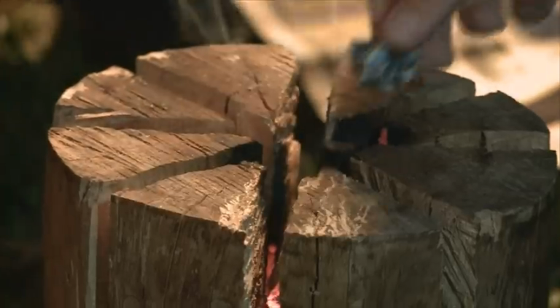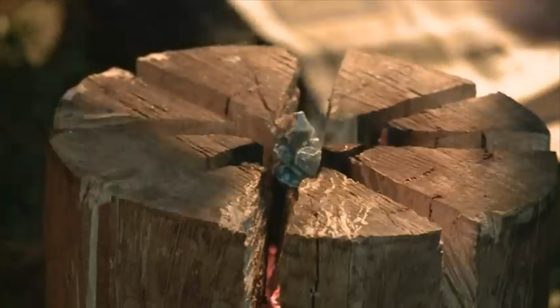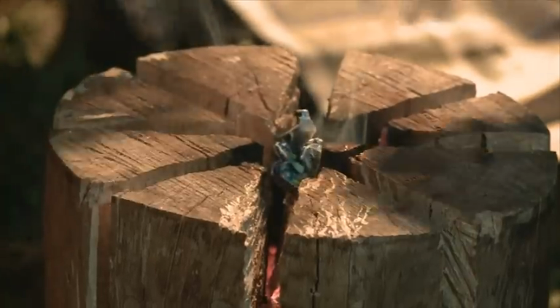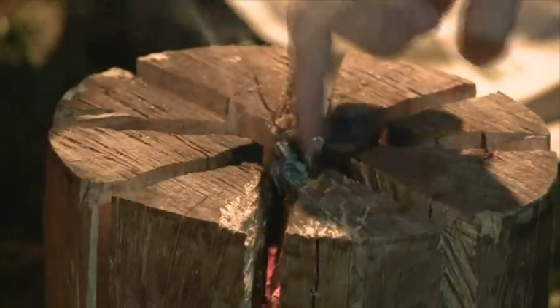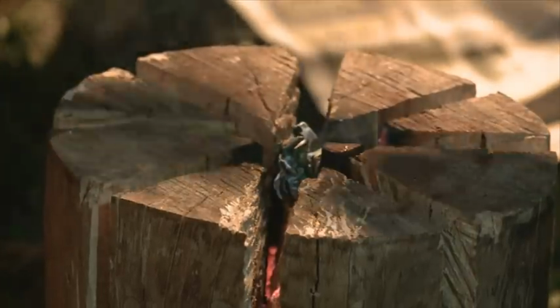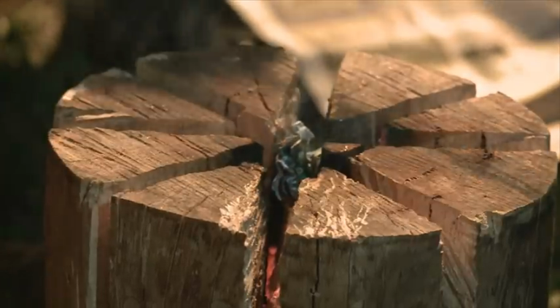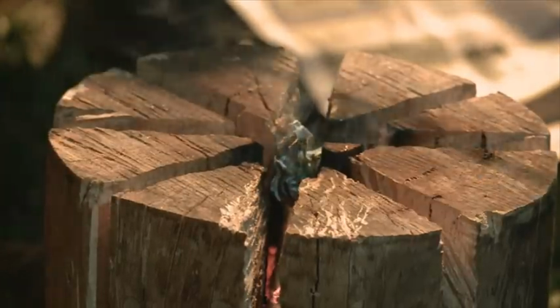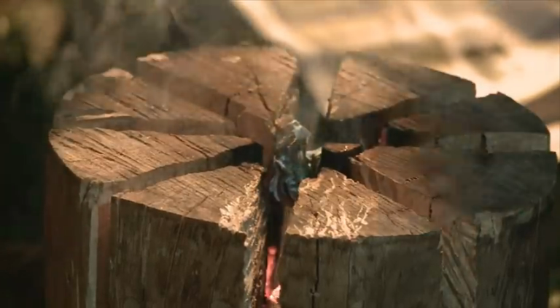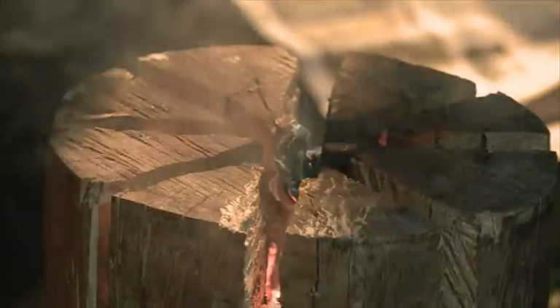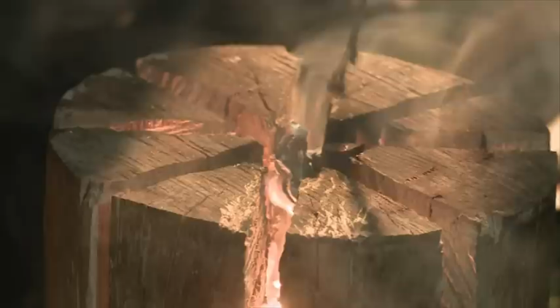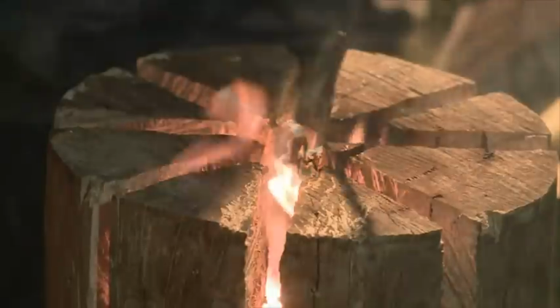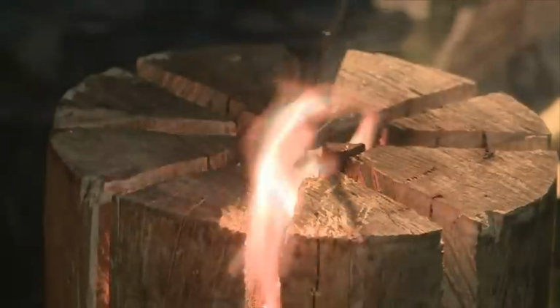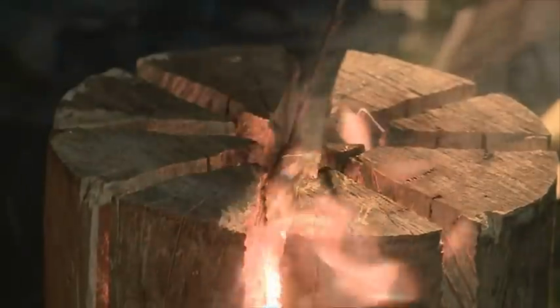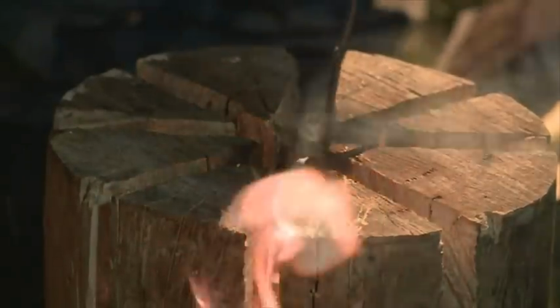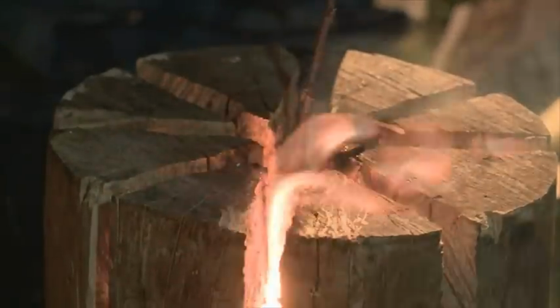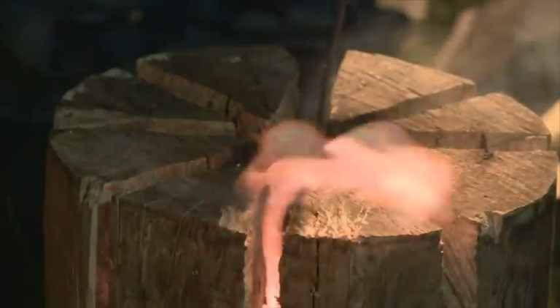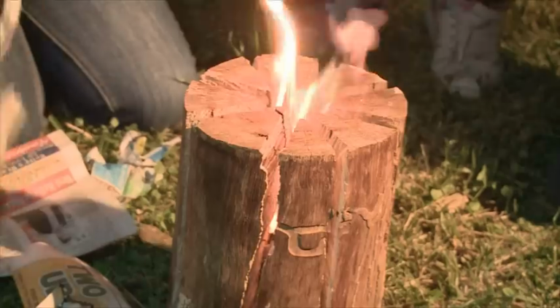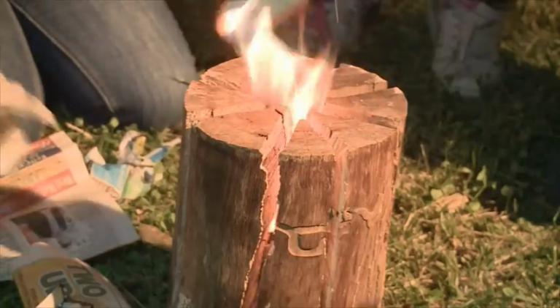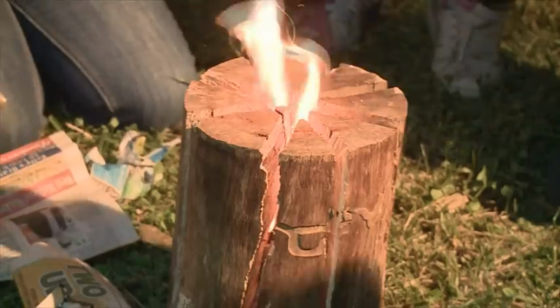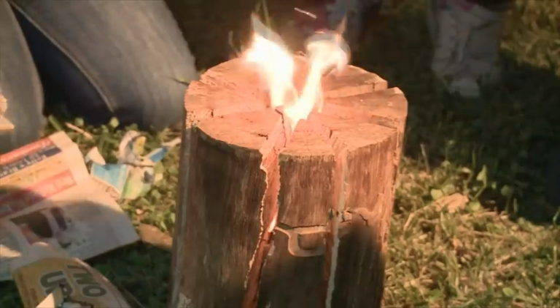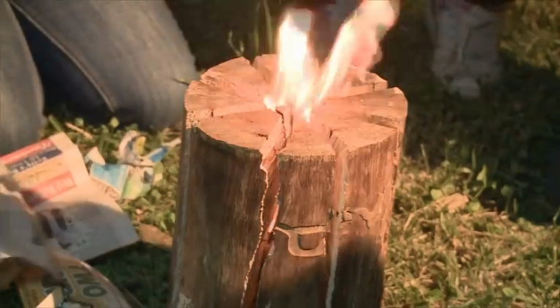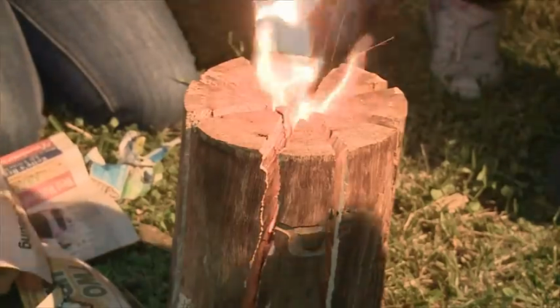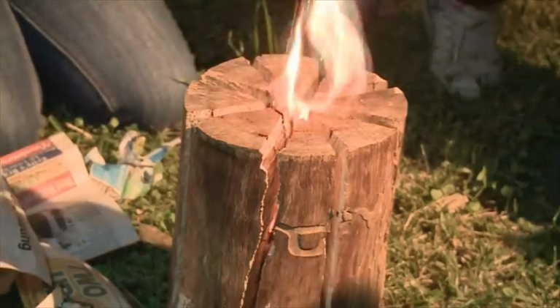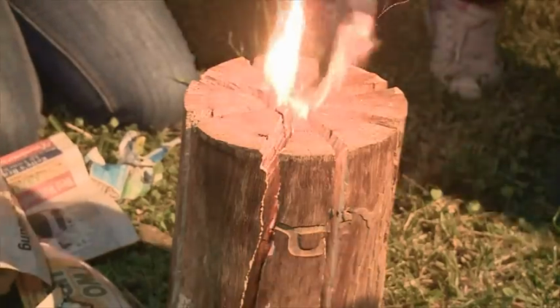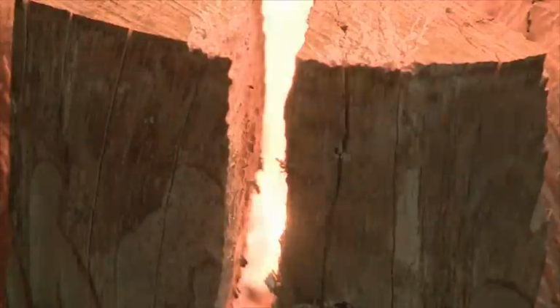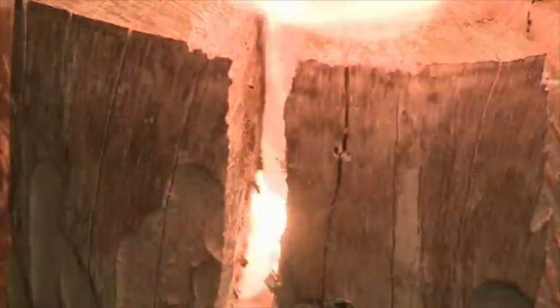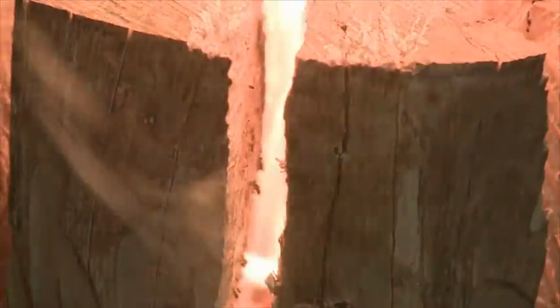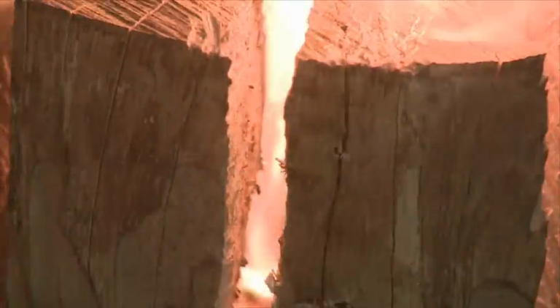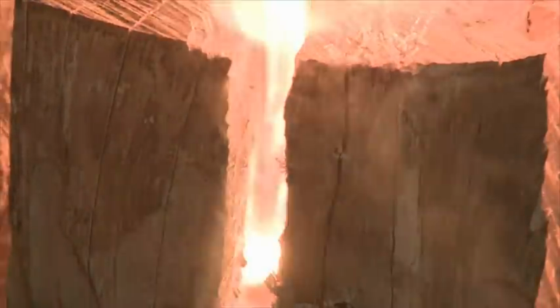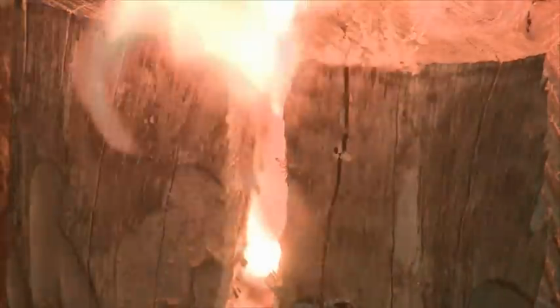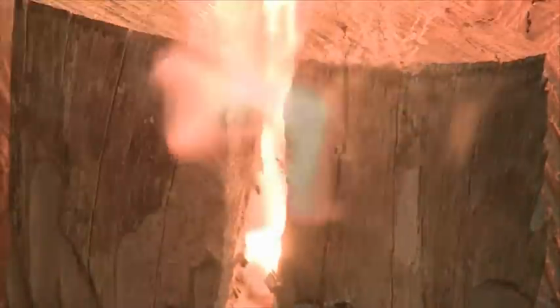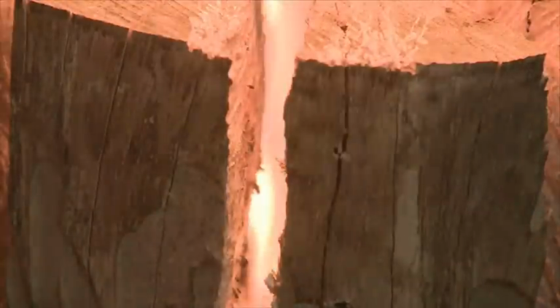You'll need a way to light it — either using some fire lighters and fuel, or you can make it a challenge and use kindling and matches. You'll find it easier to light if you put a fire lighter at the bottom of each cup.